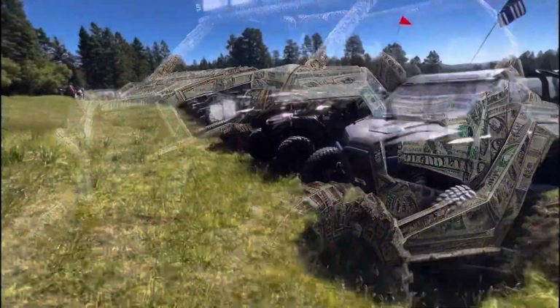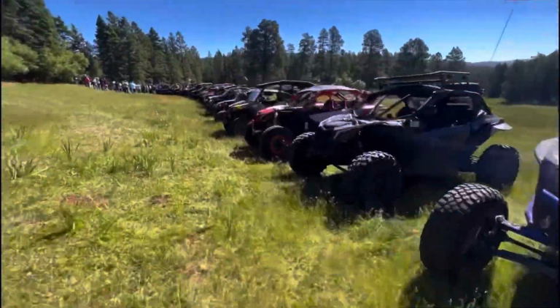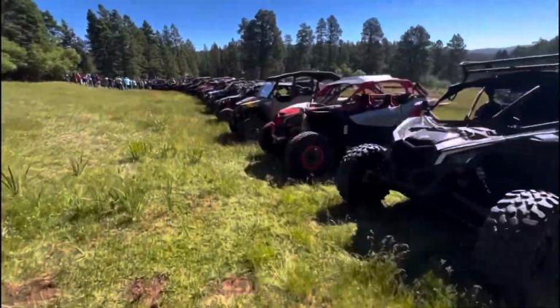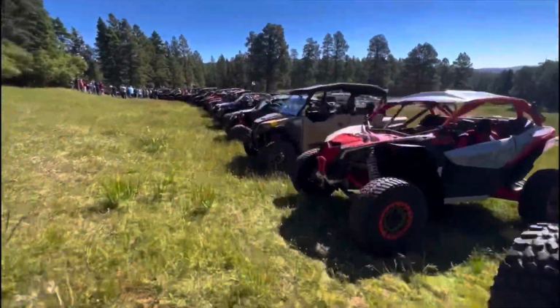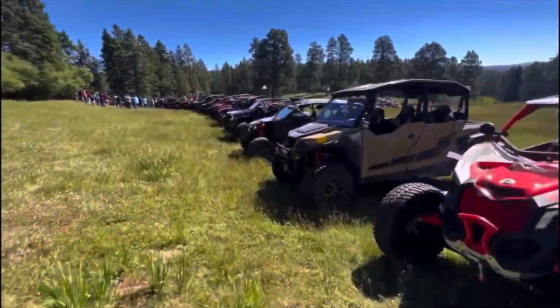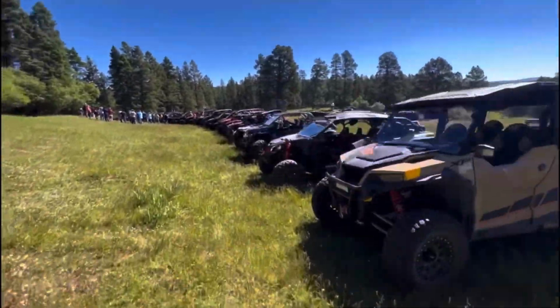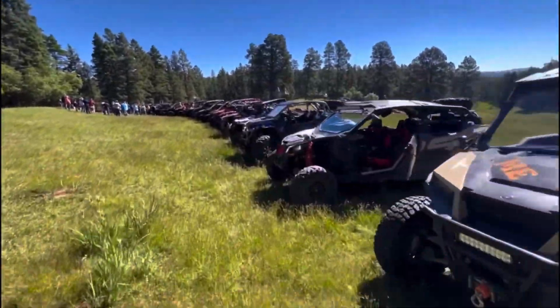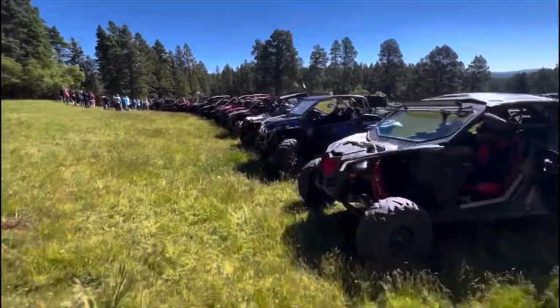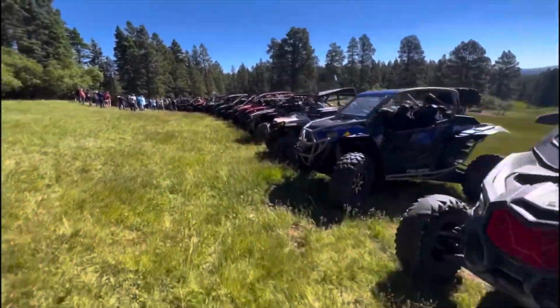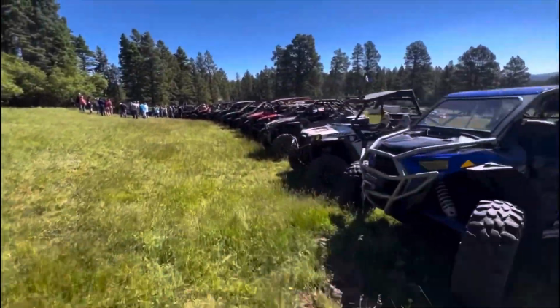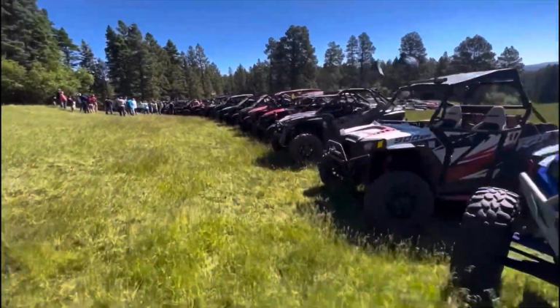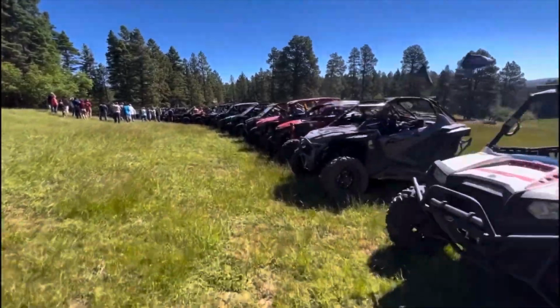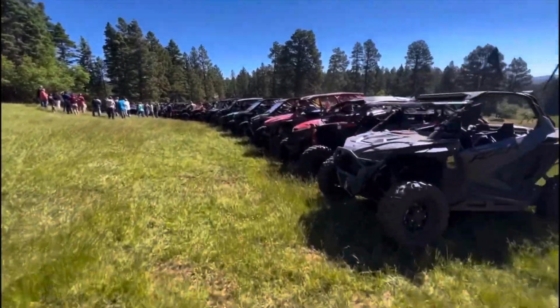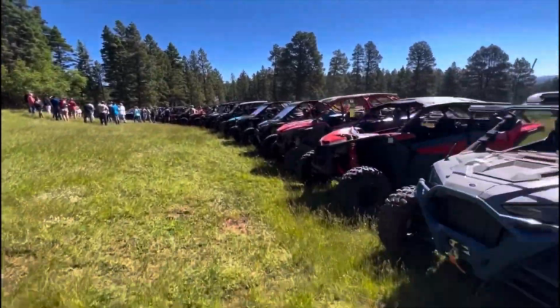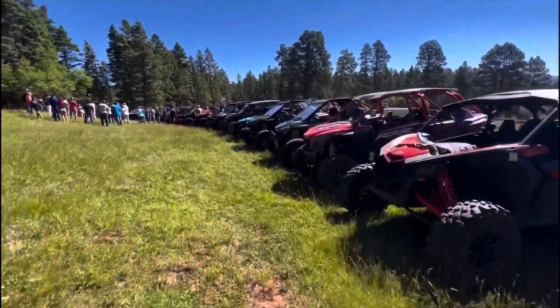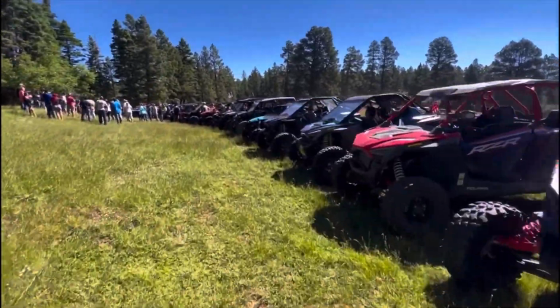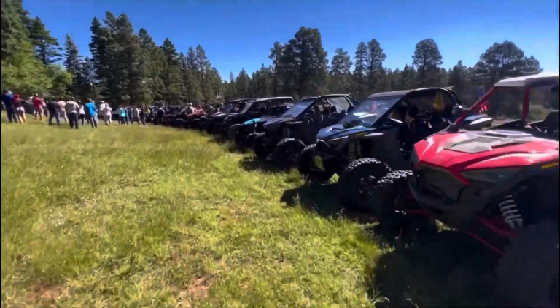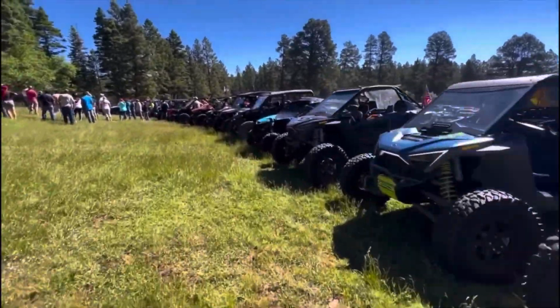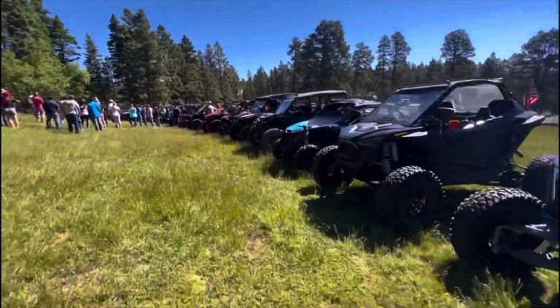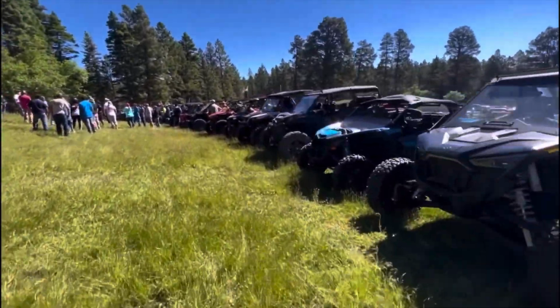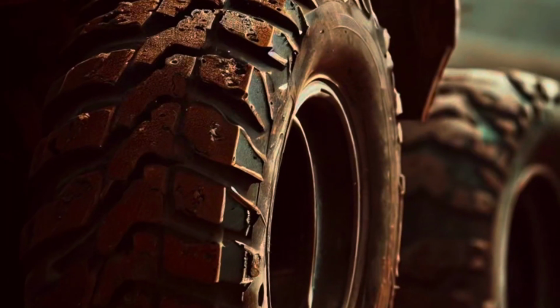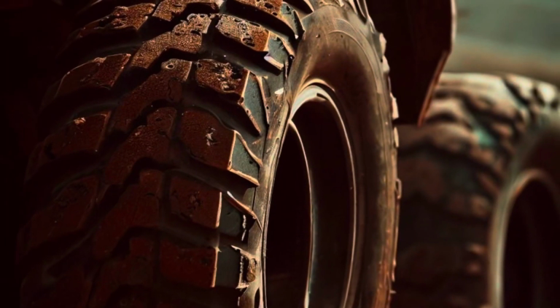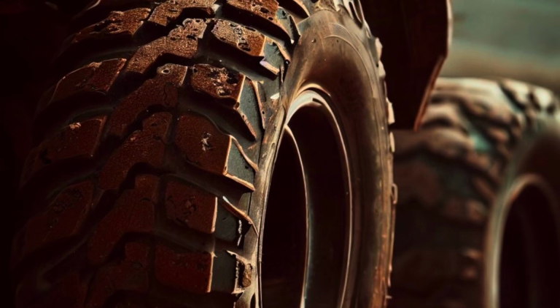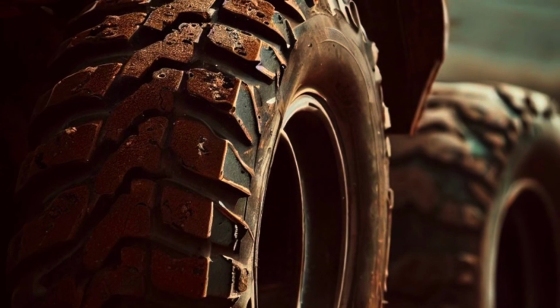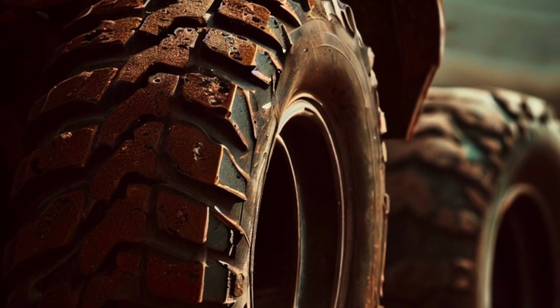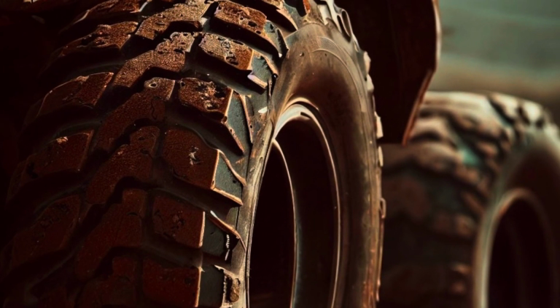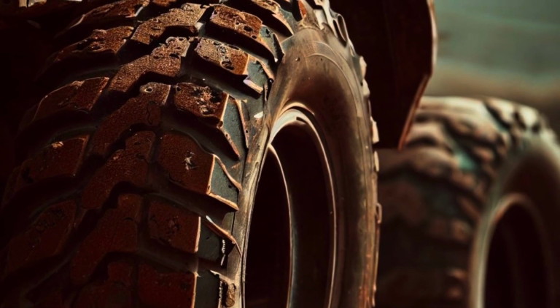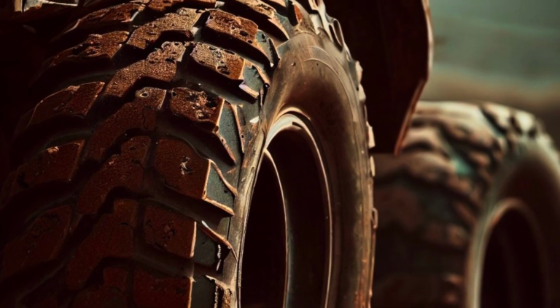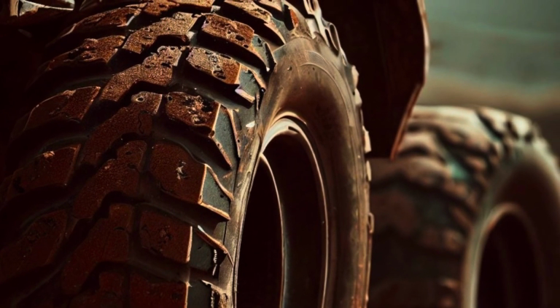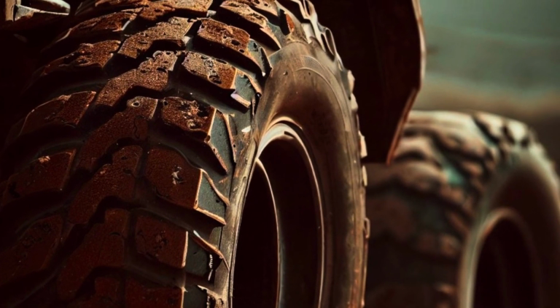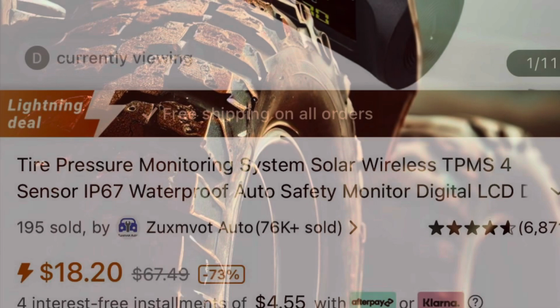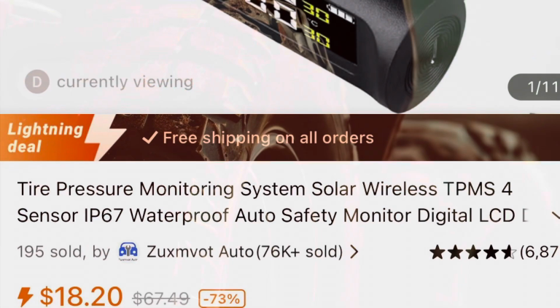Hey everyone, welcome to Thrift Mods. Today's thrift mod I'm covering is a TPS sensor, or tire pressure sensor. As much as we pay for our rides, and the fact that tire pressure is so important depending on the type of riding we're doing, it makes you wonder why they didn't add it to all our machines.